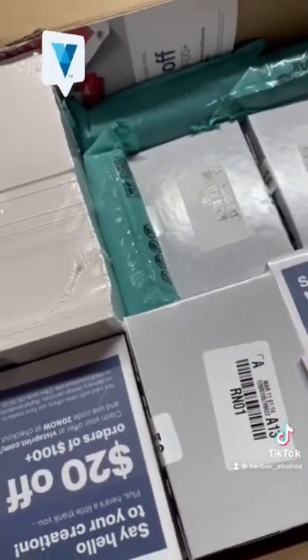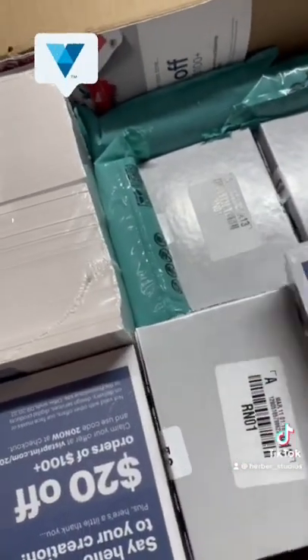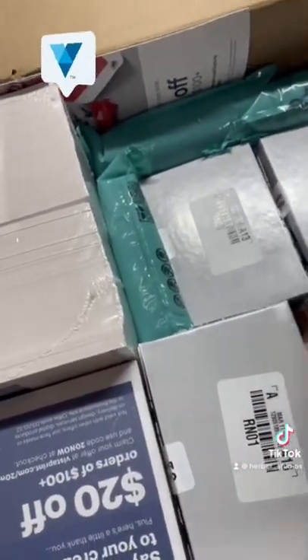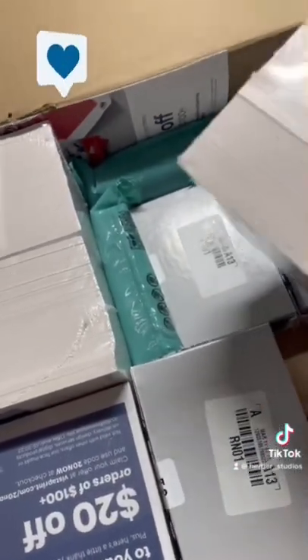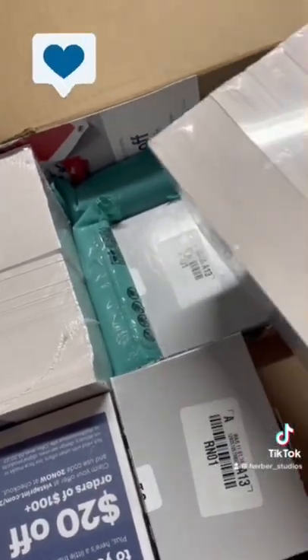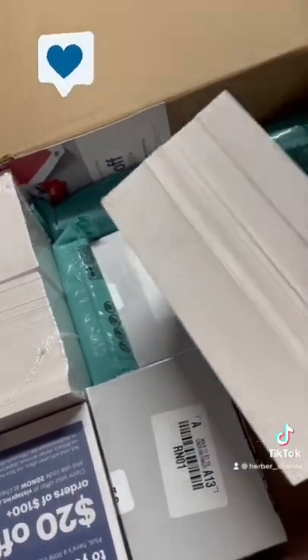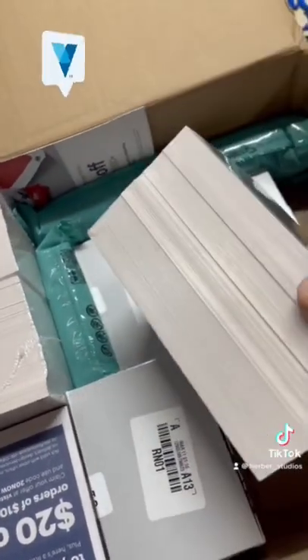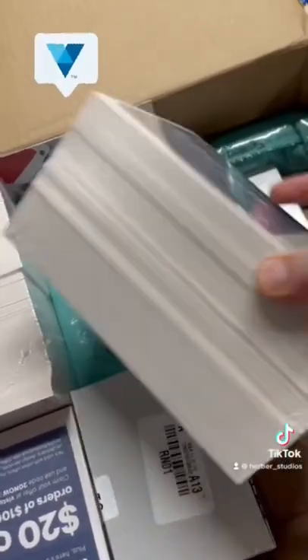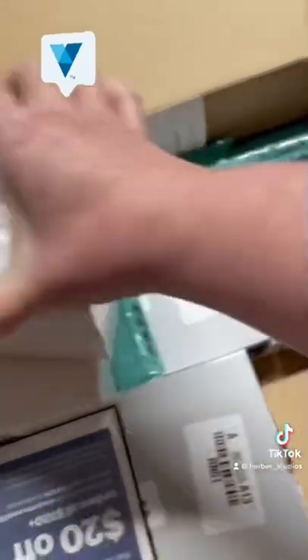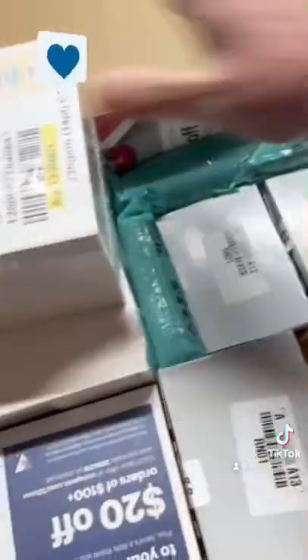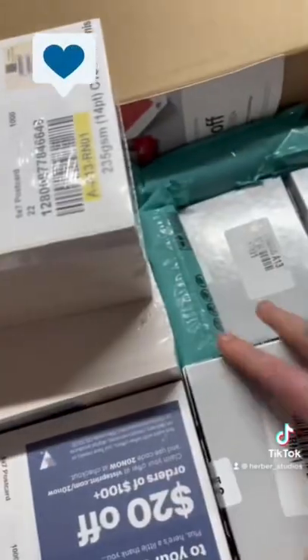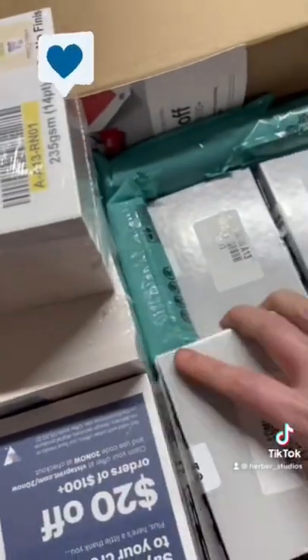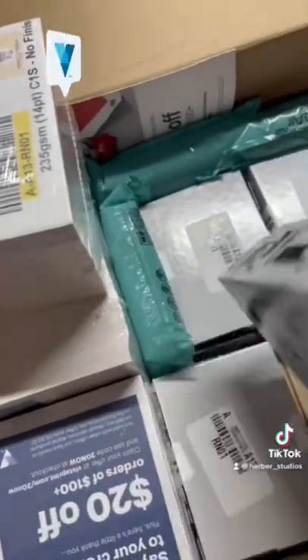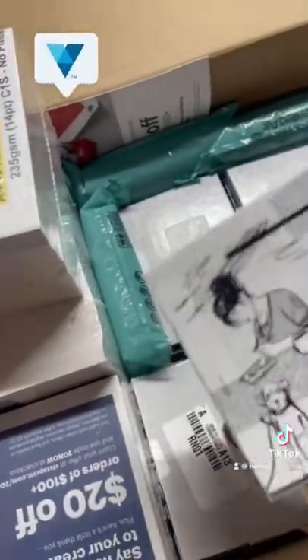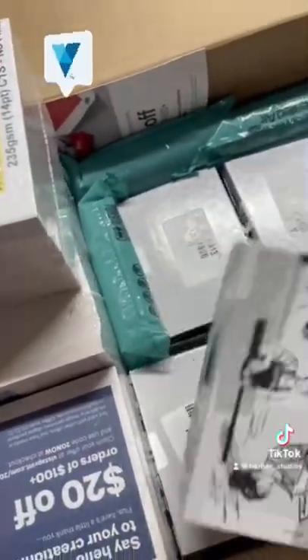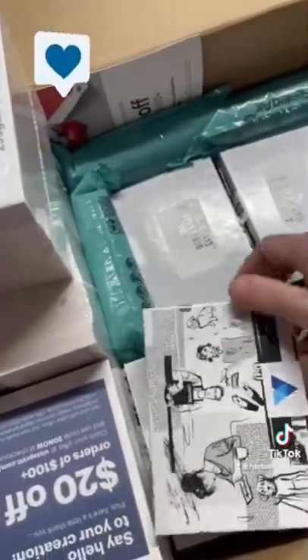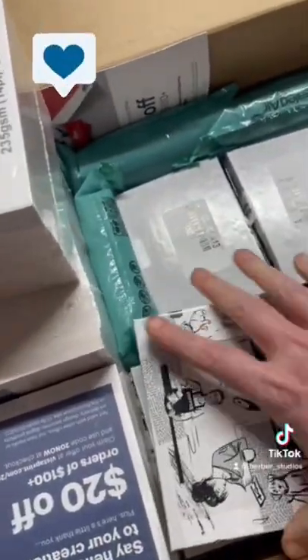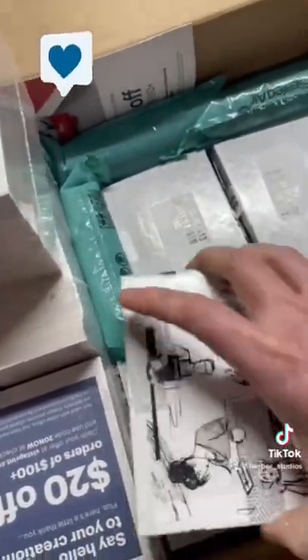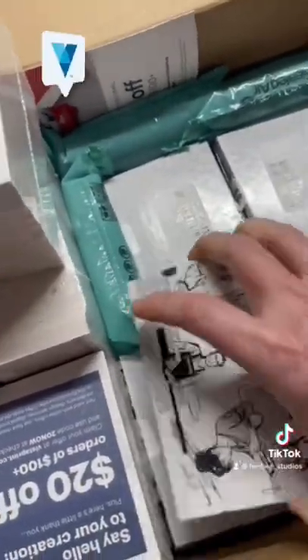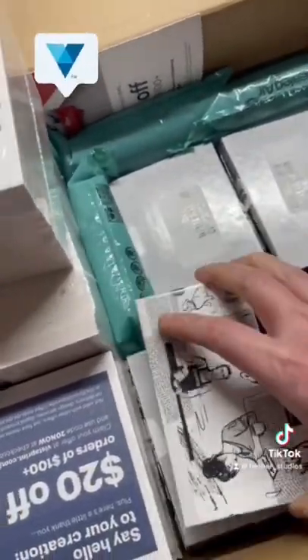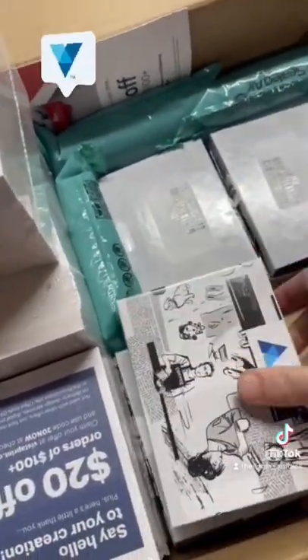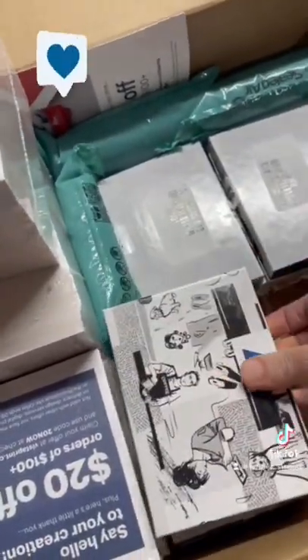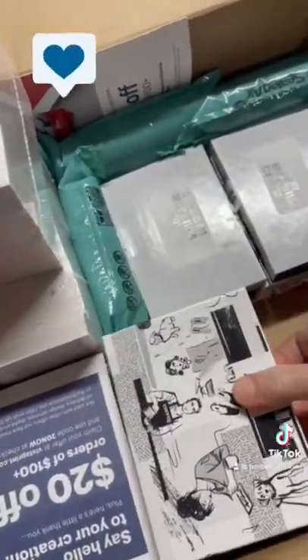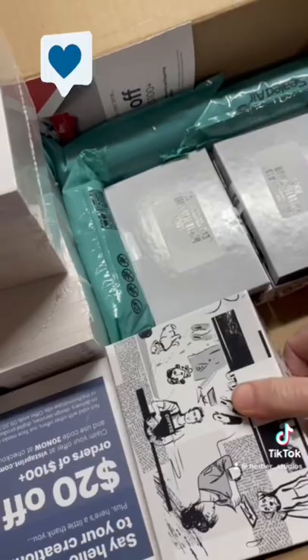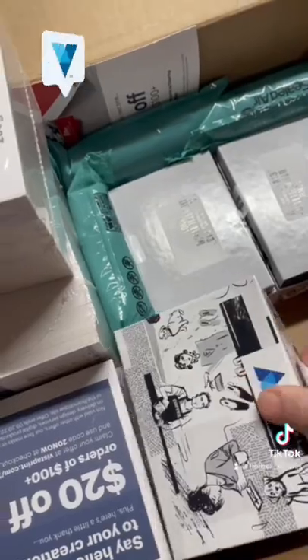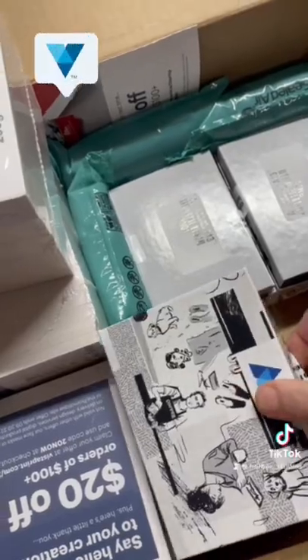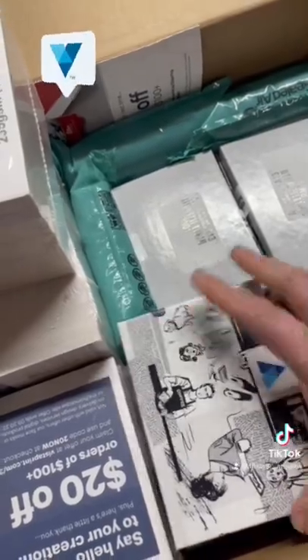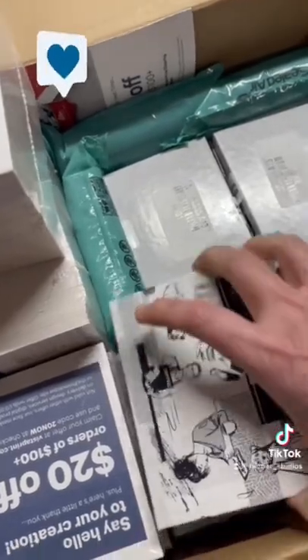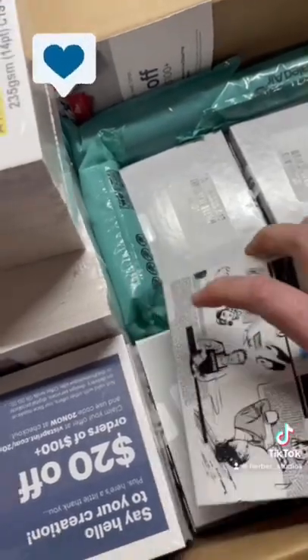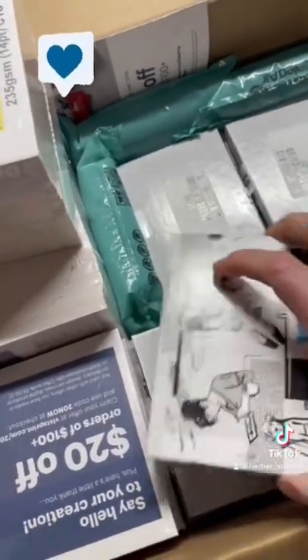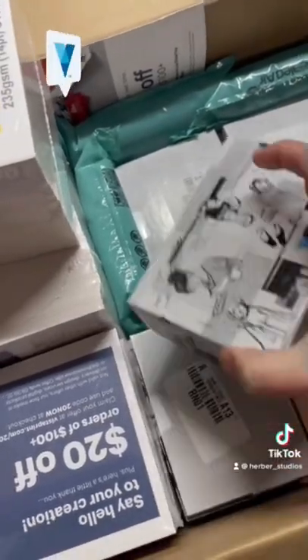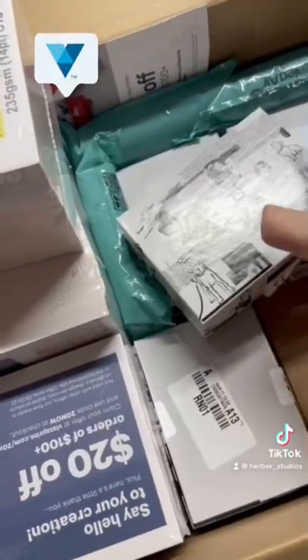In today's order, you'll see we've got our packaging inserts — those go with all of our shipments — as well as our business cards. Yes, people do still ask for business cards, so we ordered some.